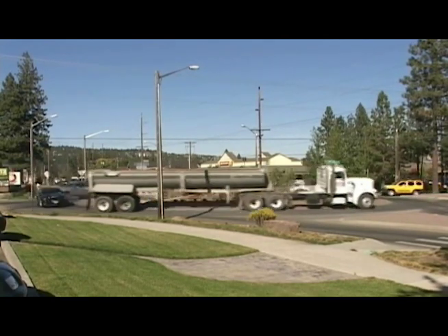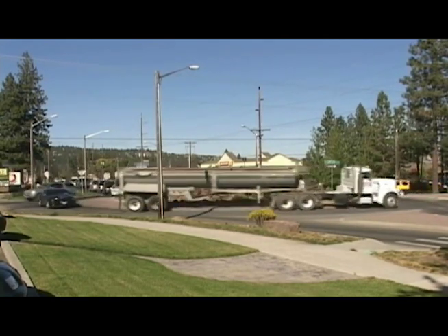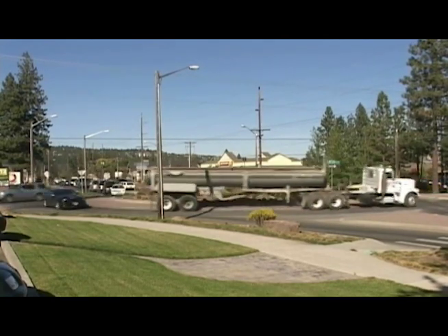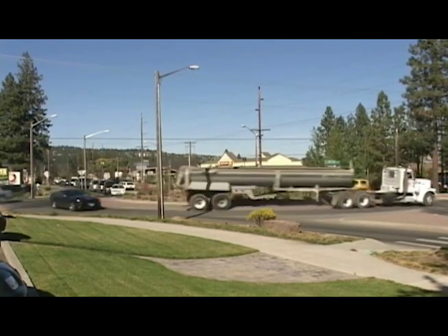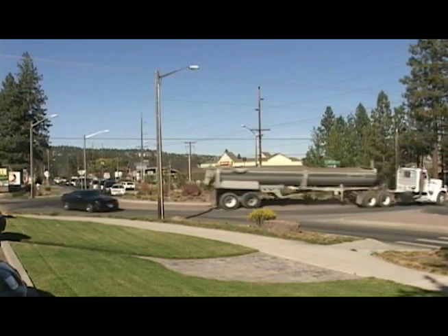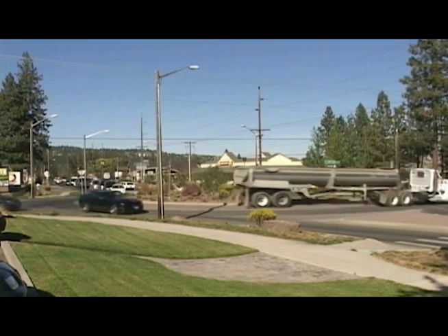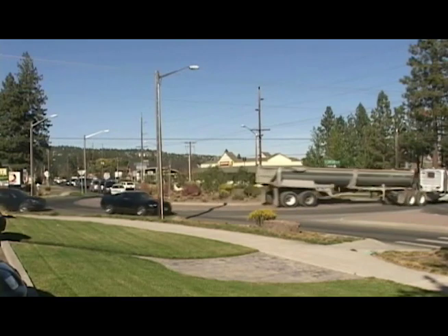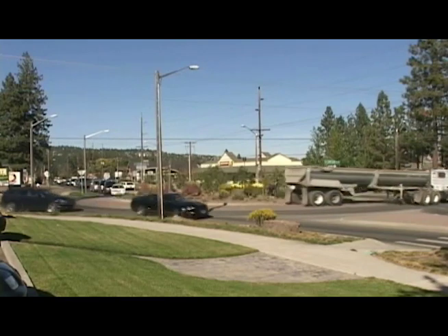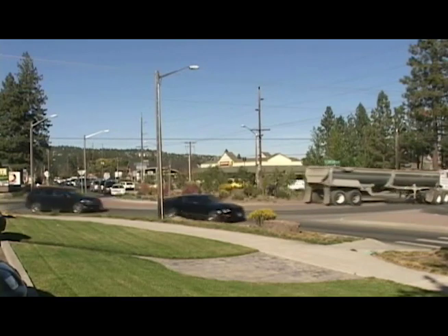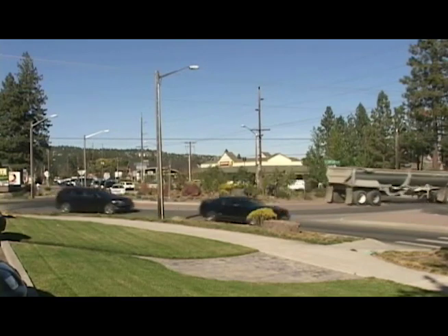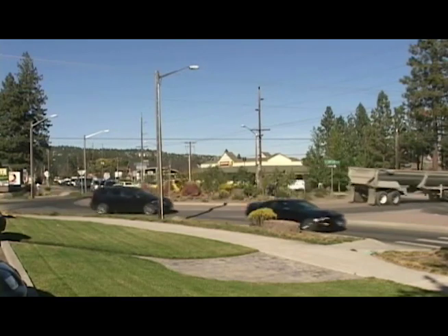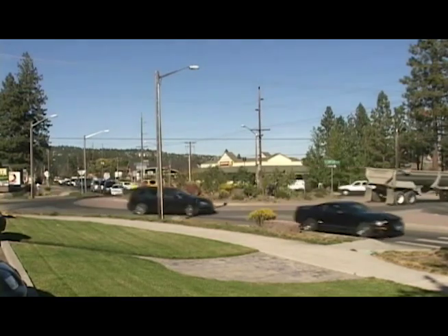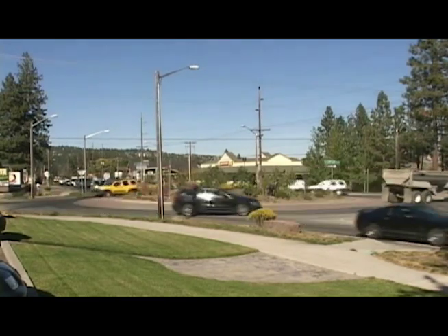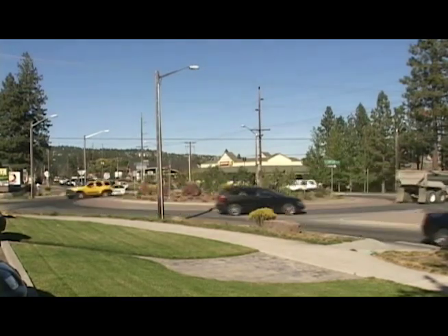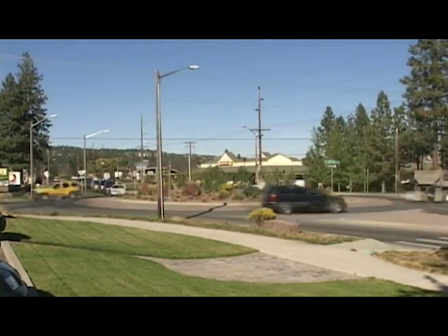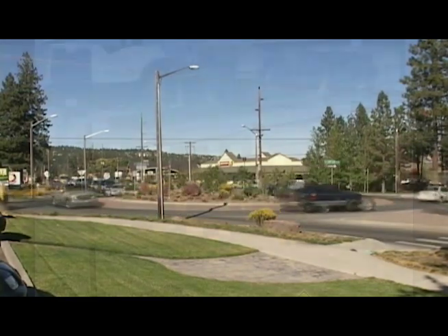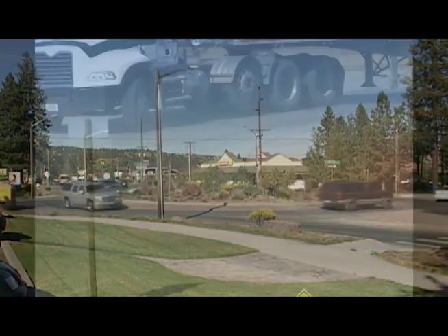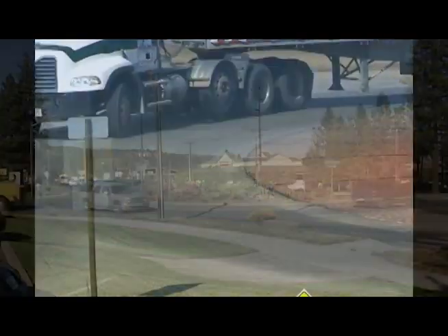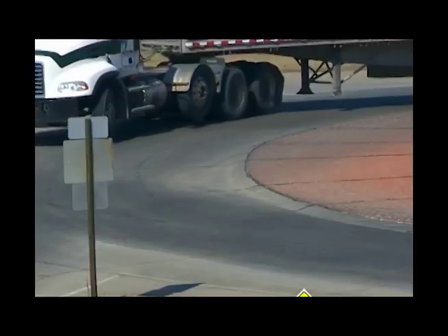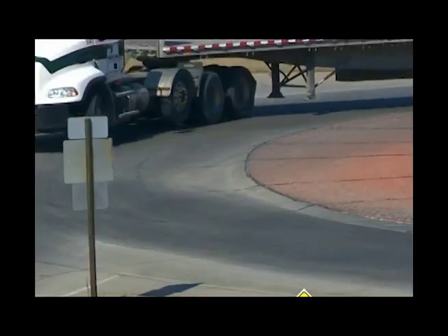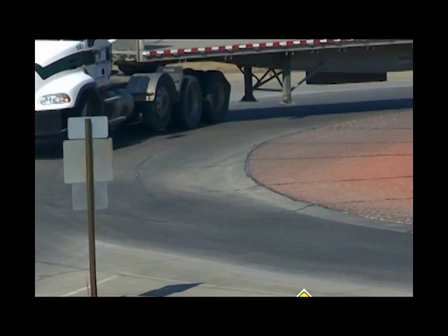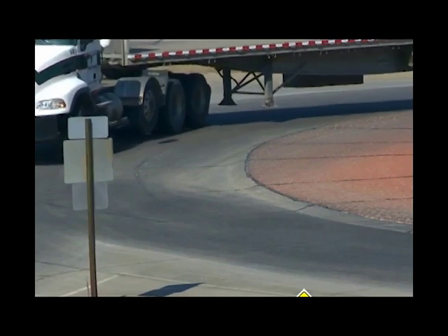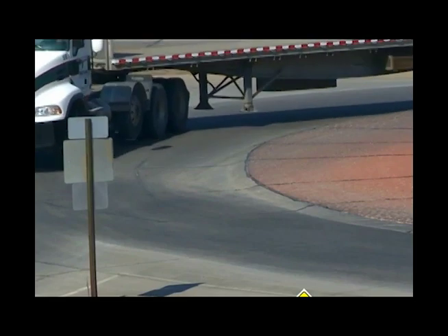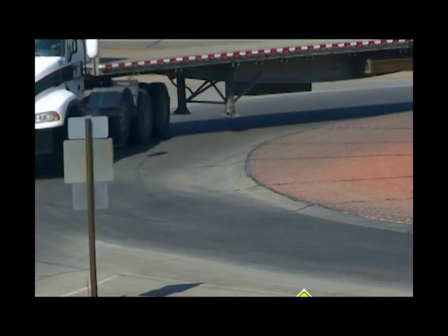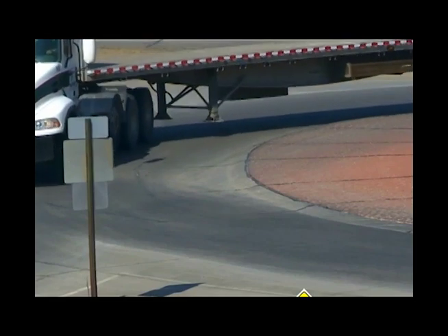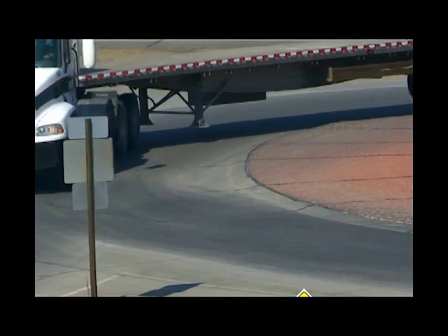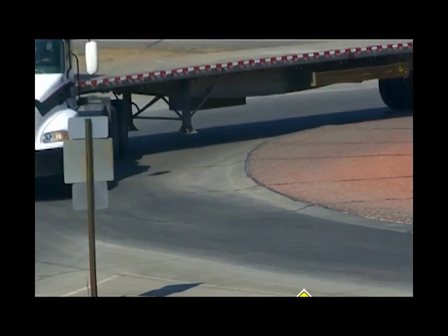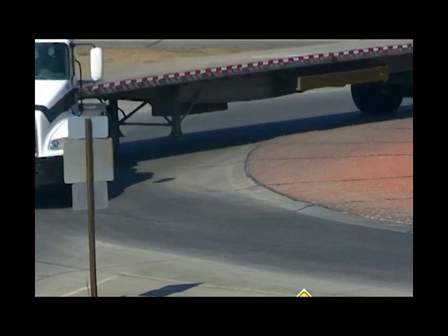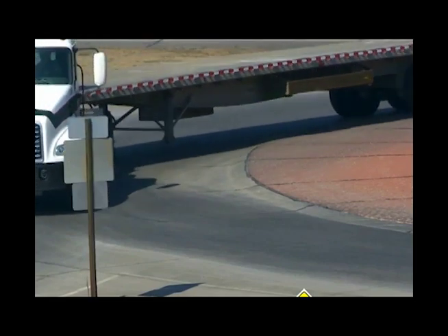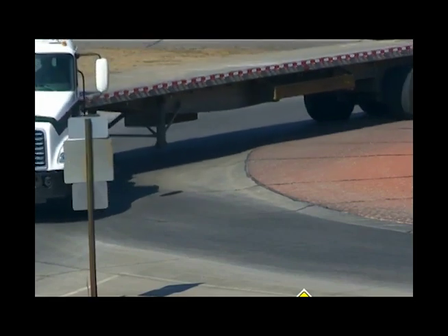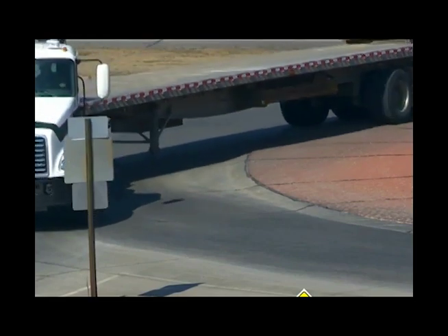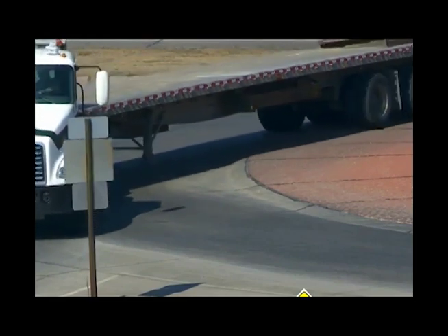This roundabout in Bend, Oregon is used by many tractor-trailer trucks and school buses. The truck apron is nearly flush with the roadway, allowing trailer tires to roll over it.